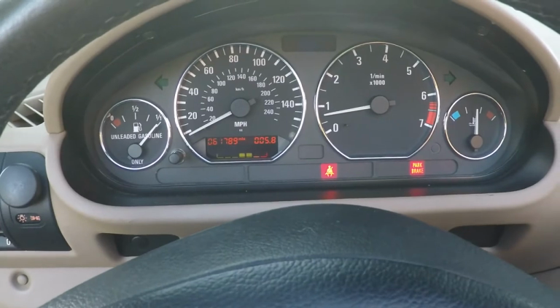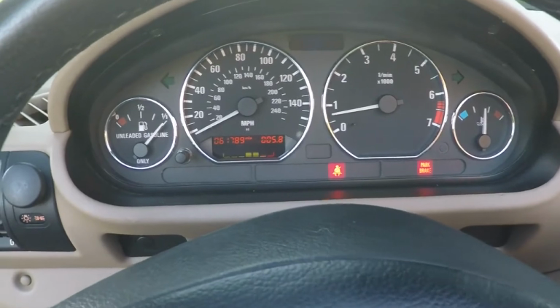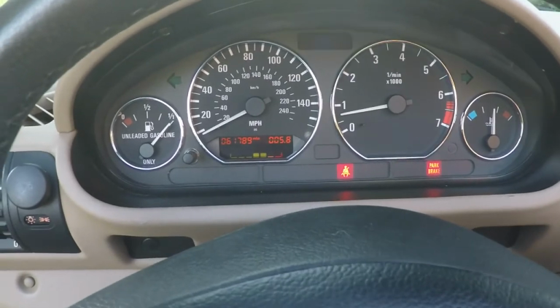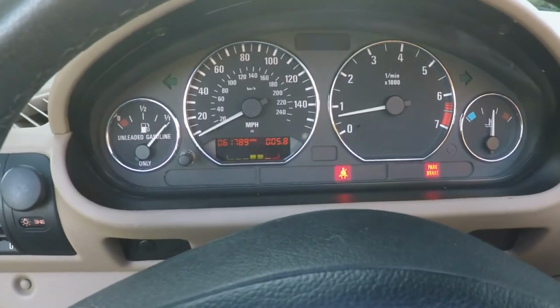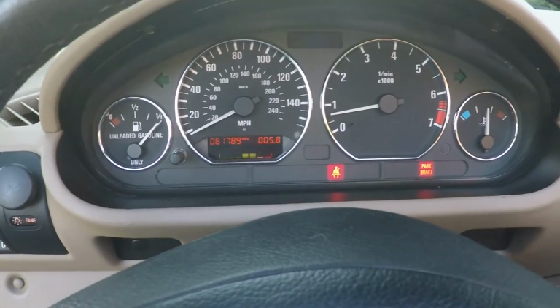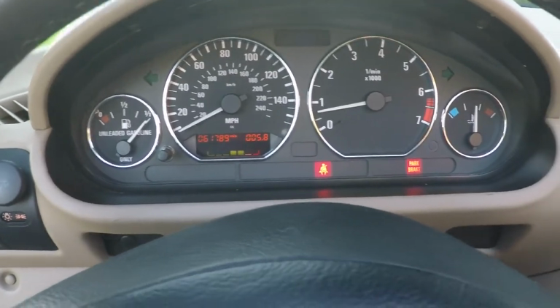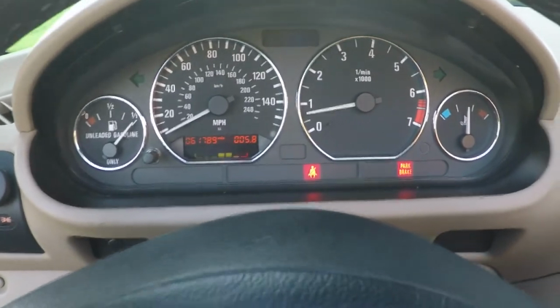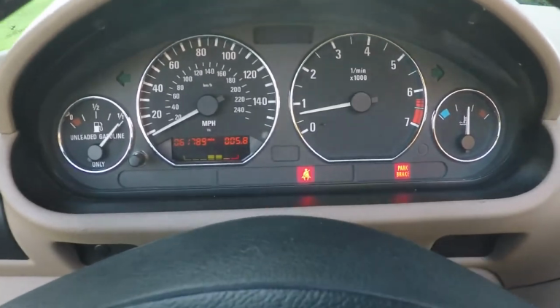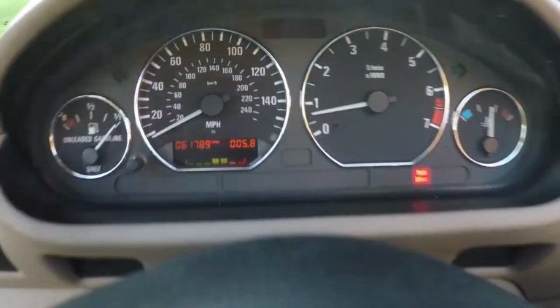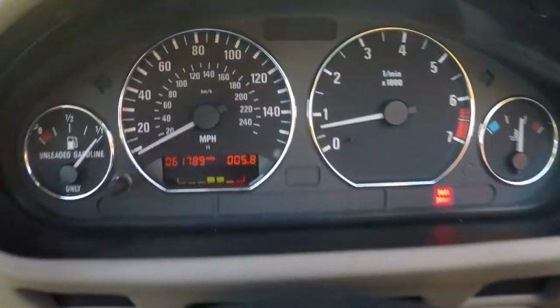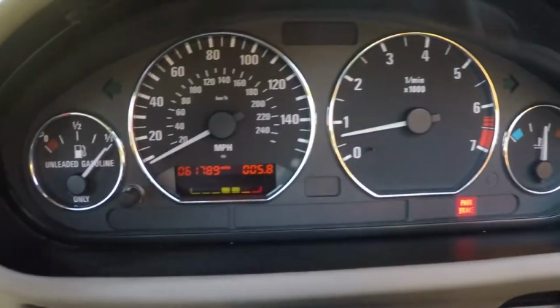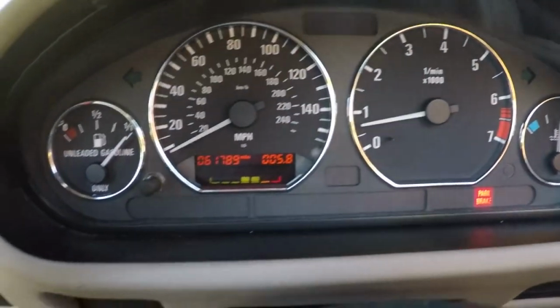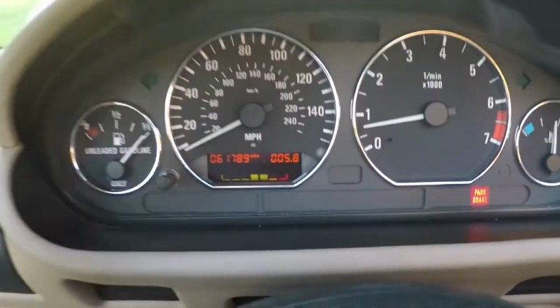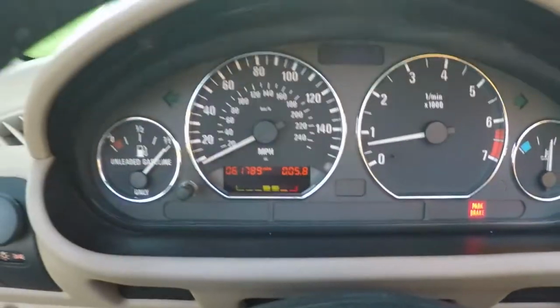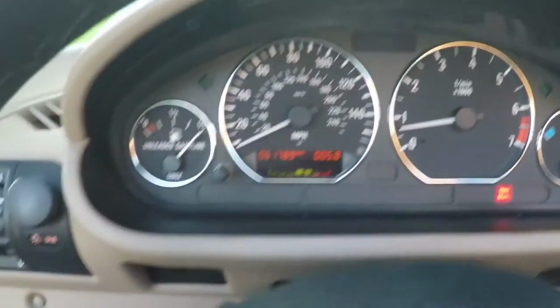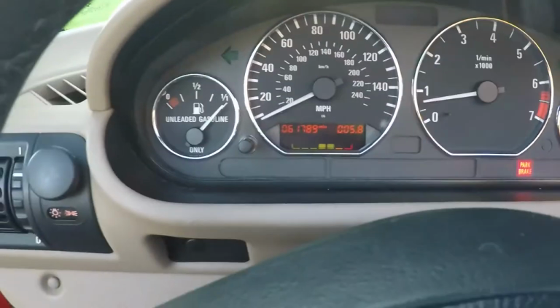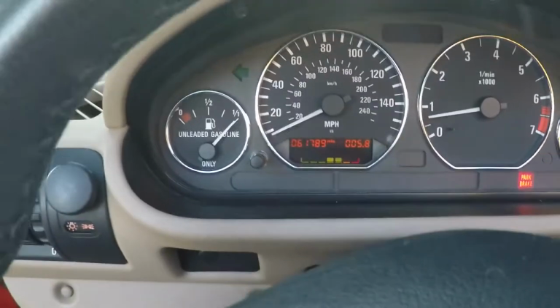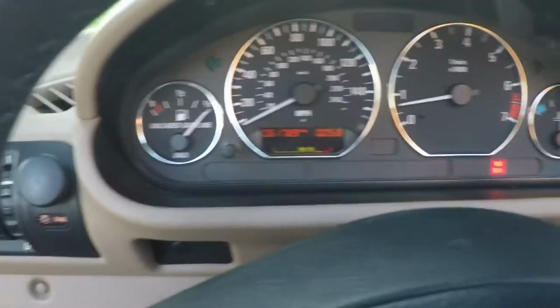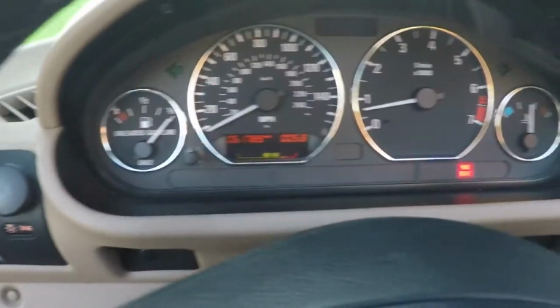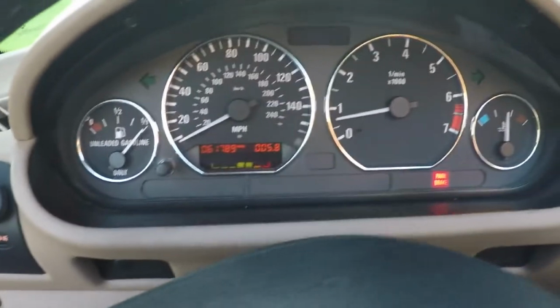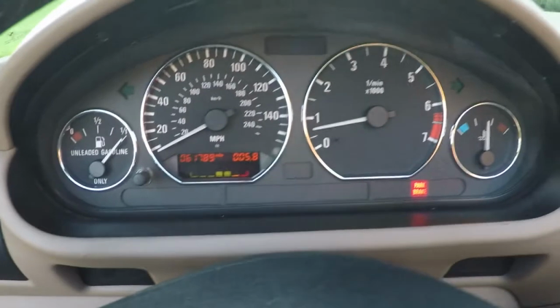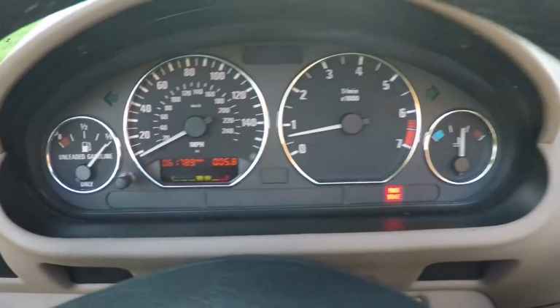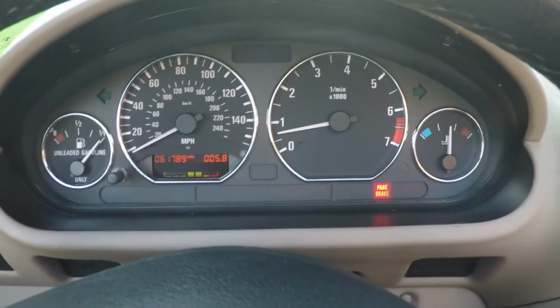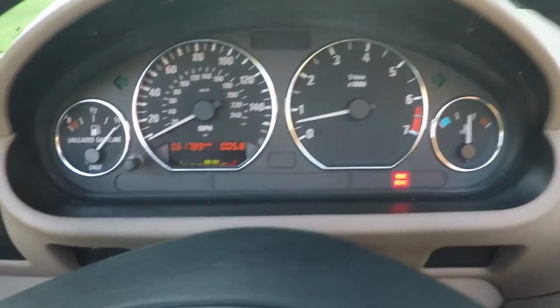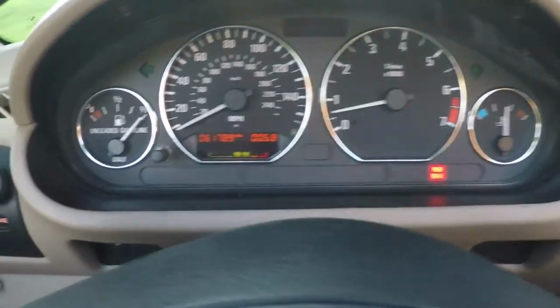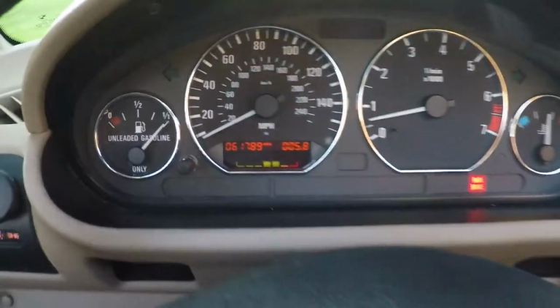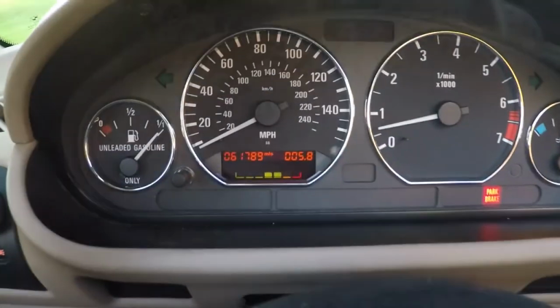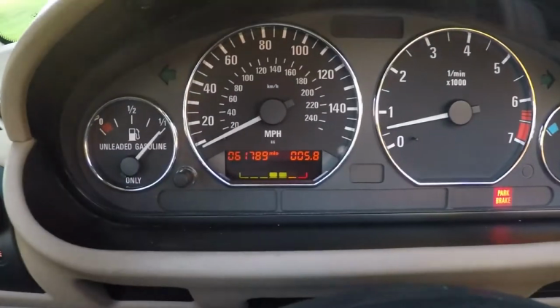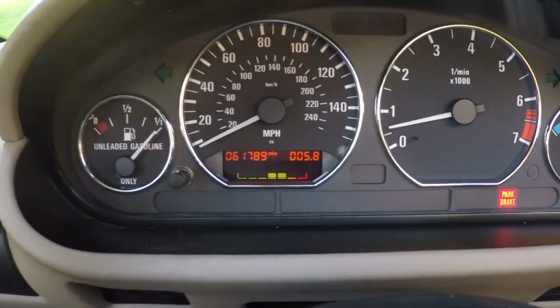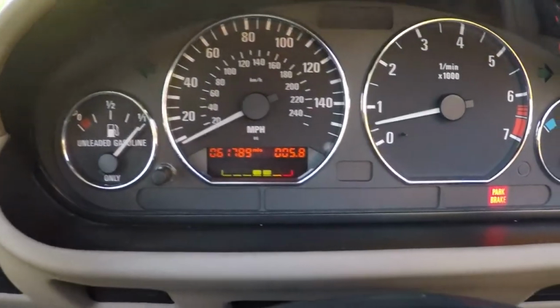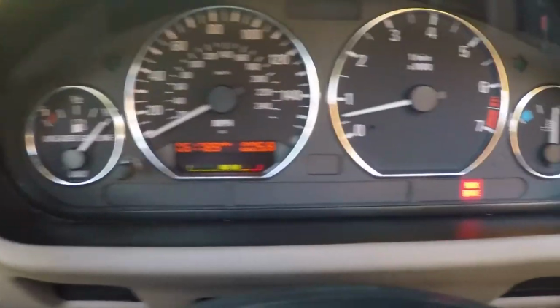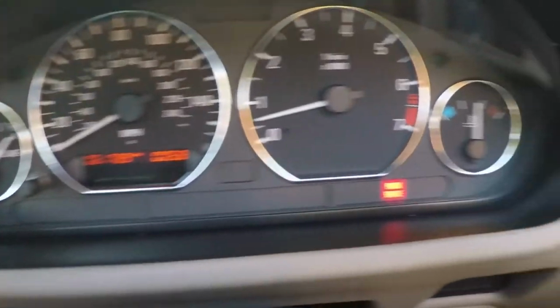How about the miles? 61,789. You might have a few more because I do plan on driving it until you come and get it.